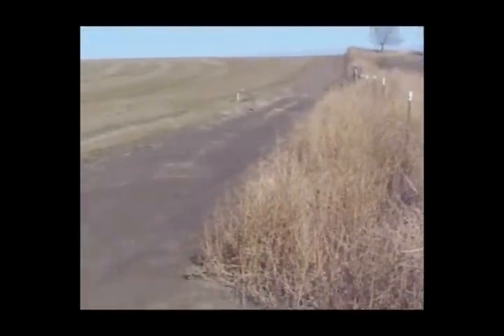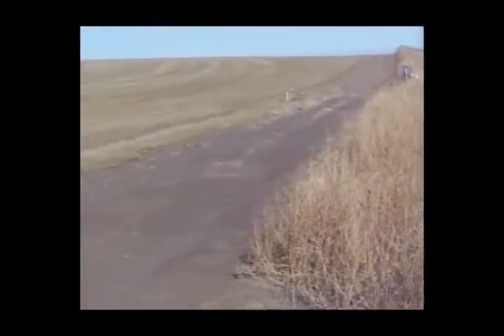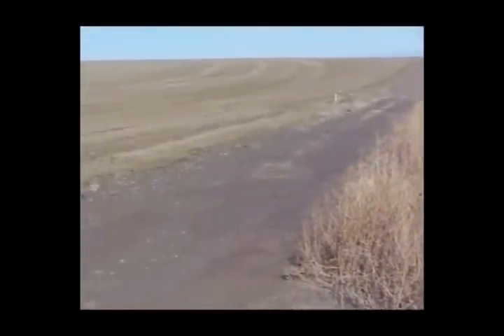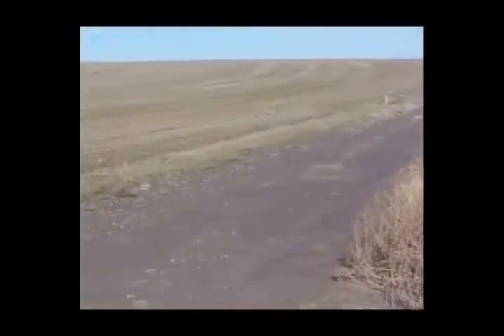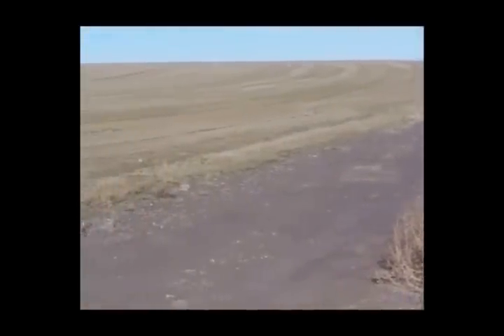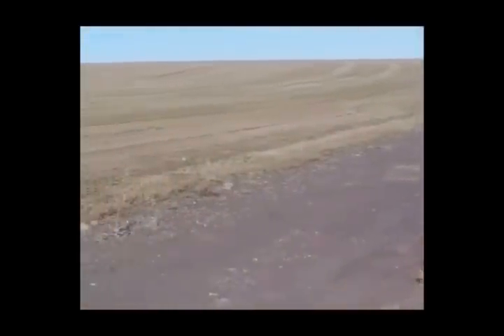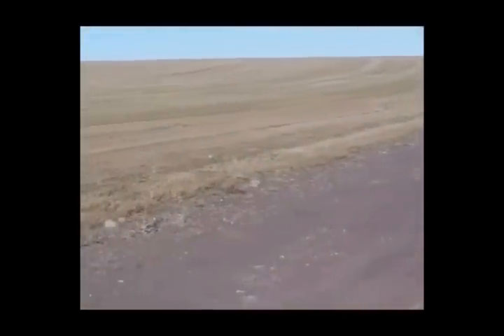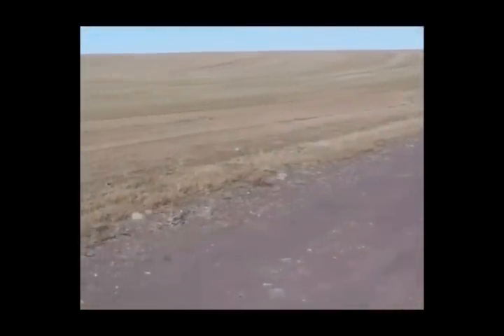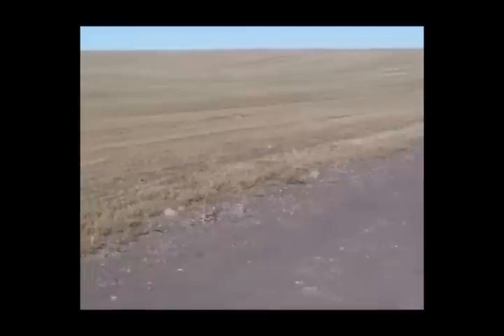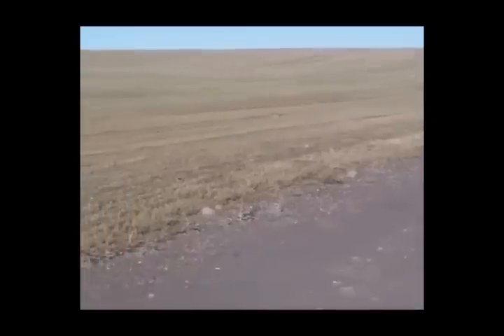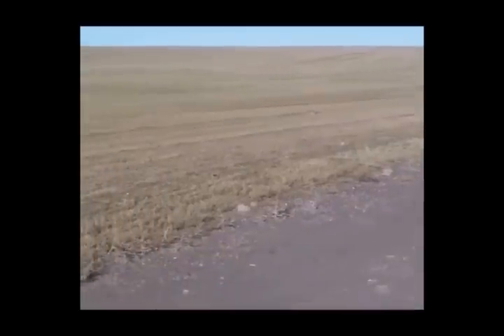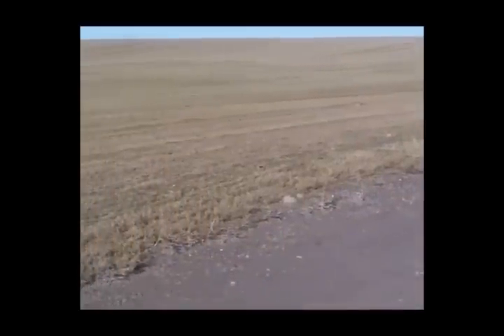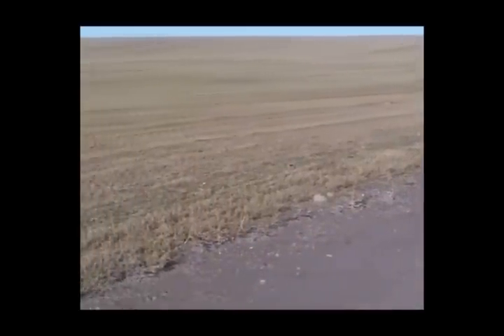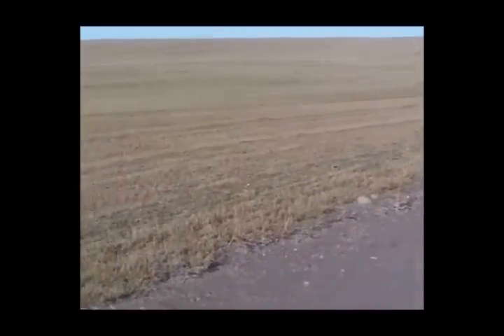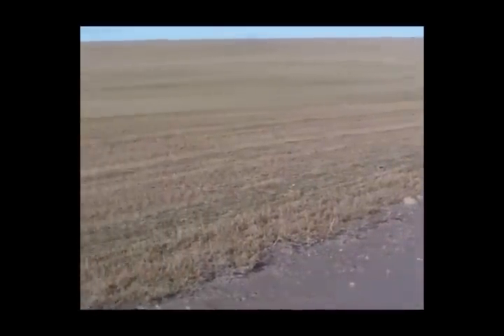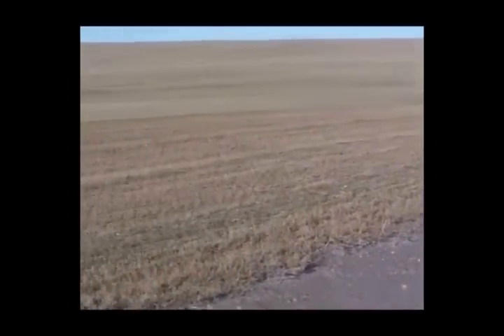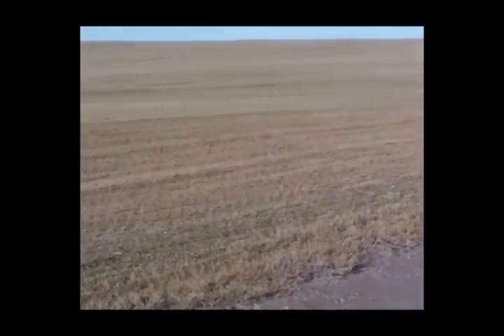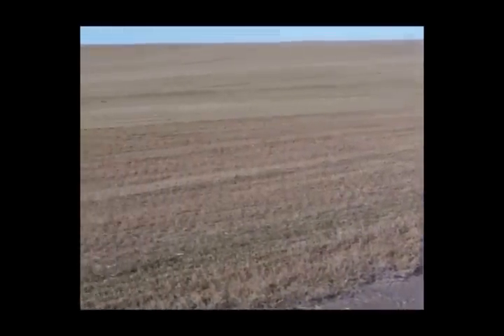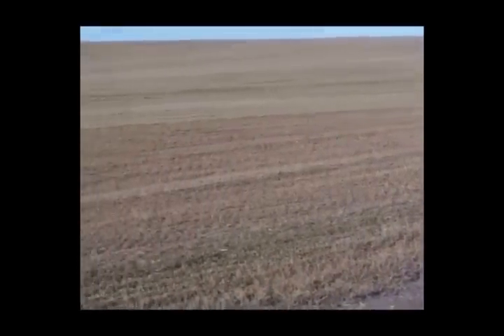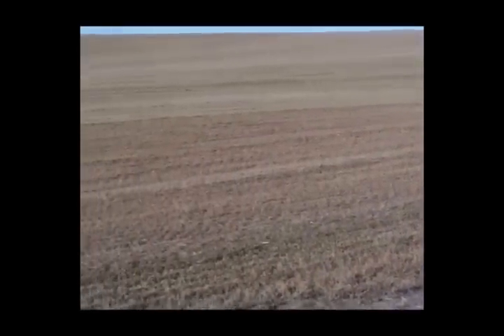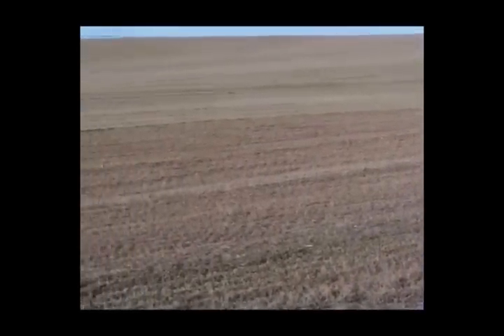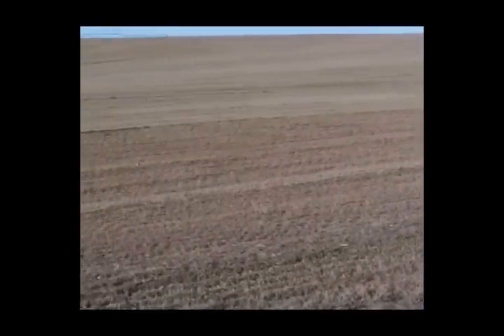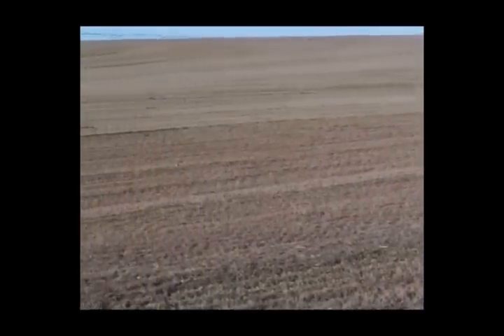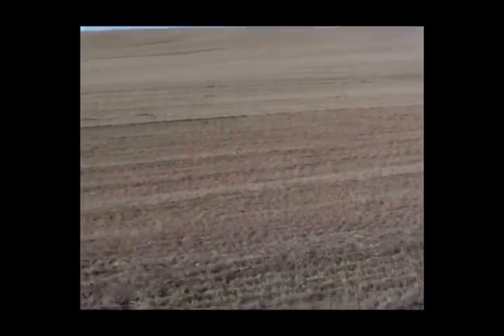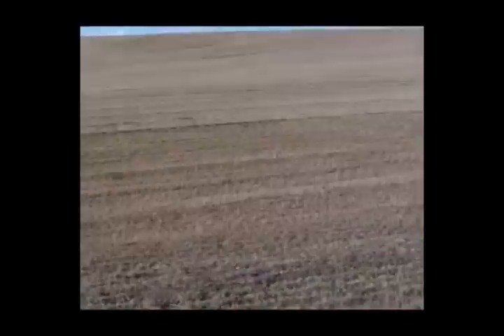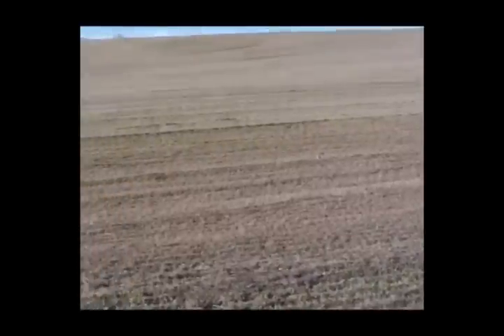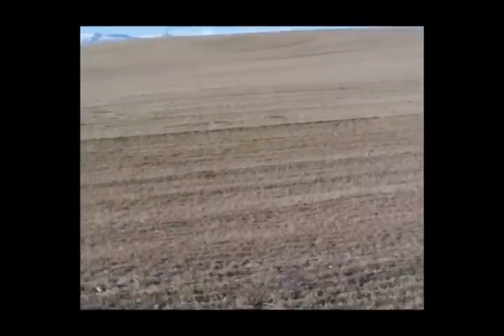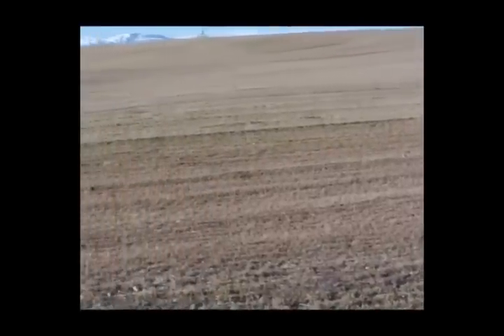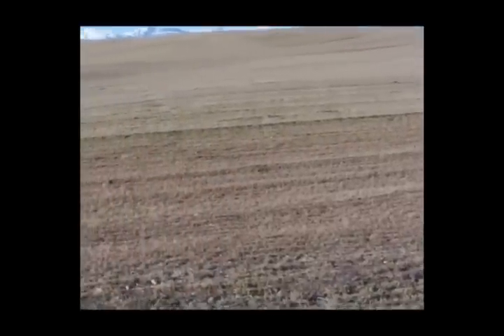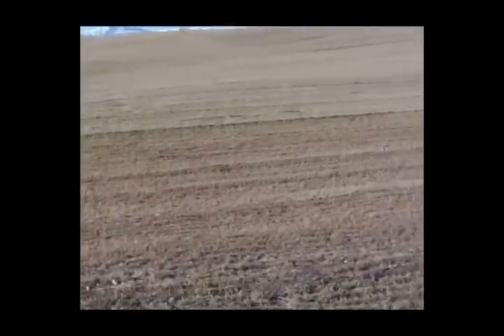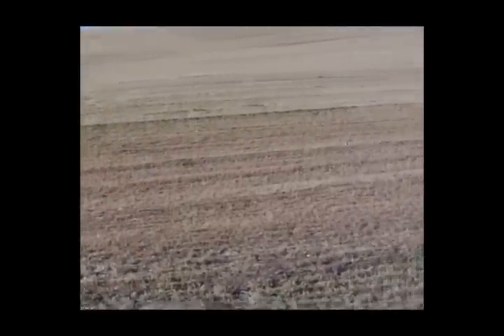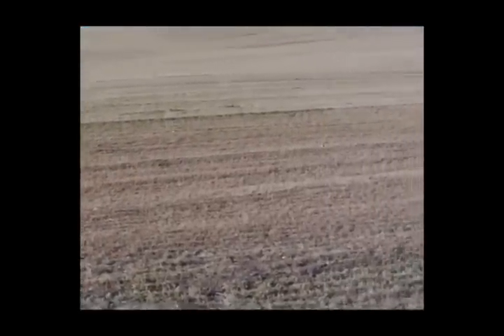As we pan across the fence row here, you can see an alfalfa field that they use the Verminator in, and you can see there's just absolutely no gophers over here. Proof positive that the Verminator works.